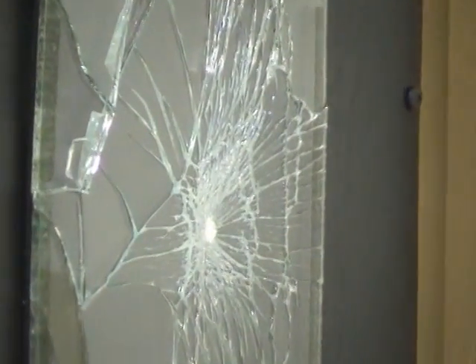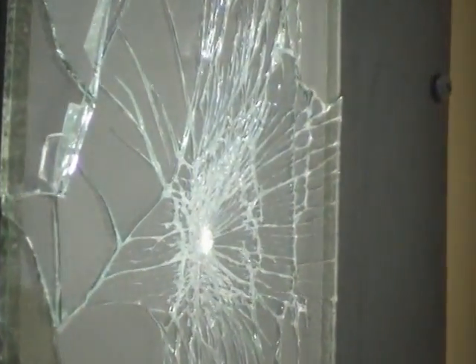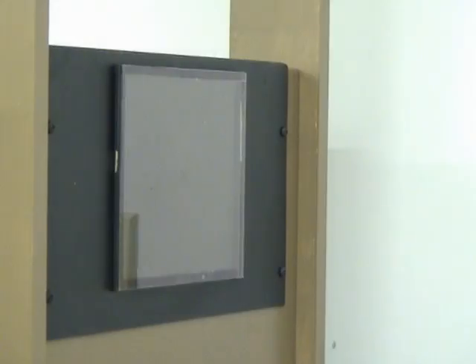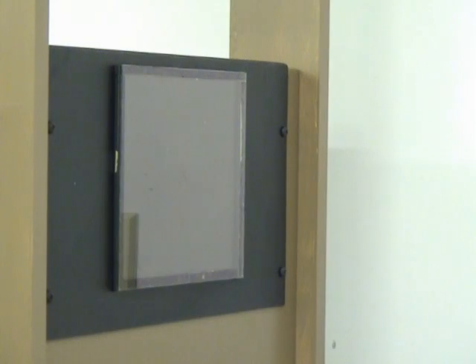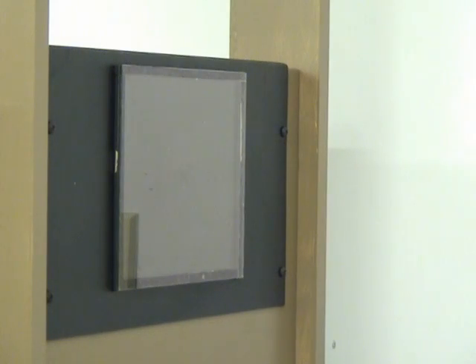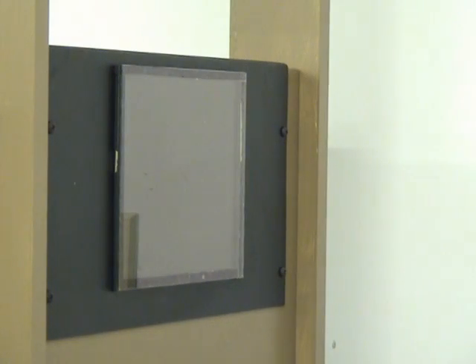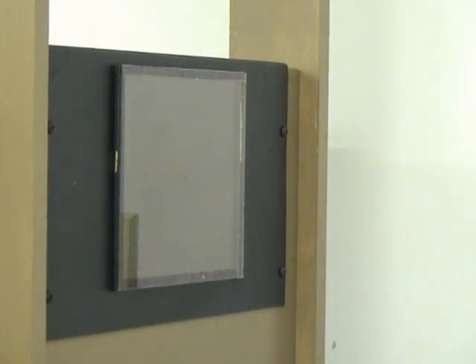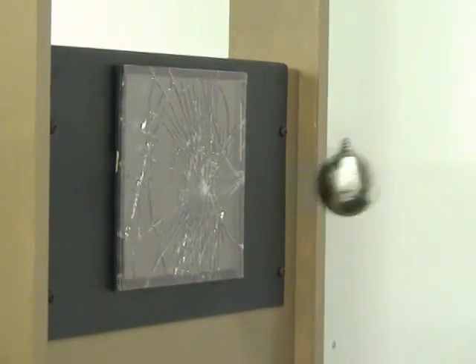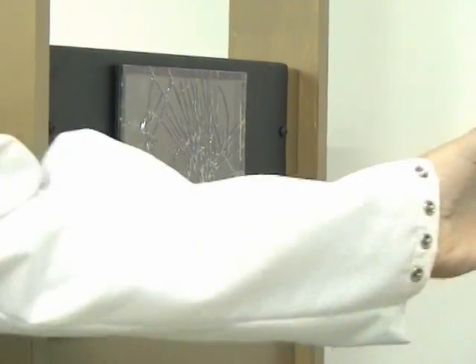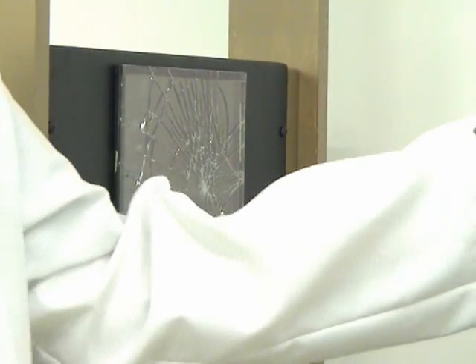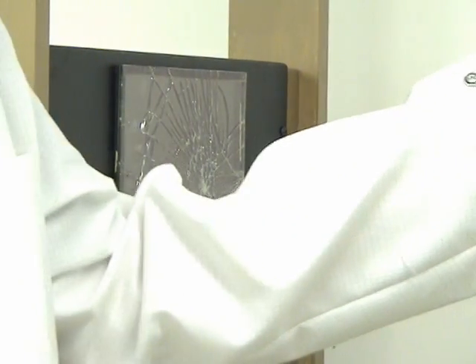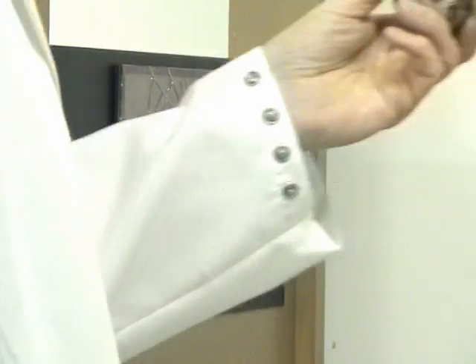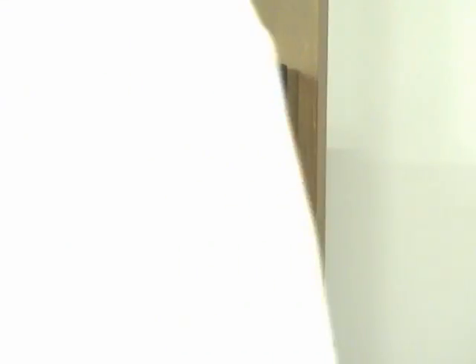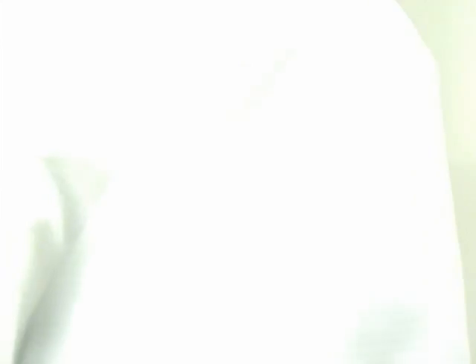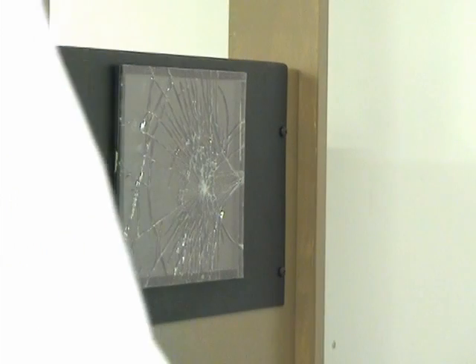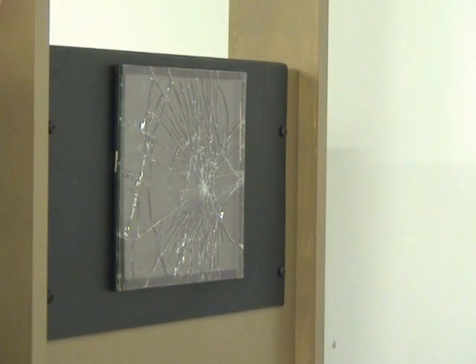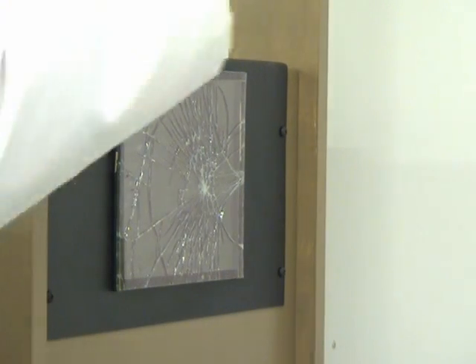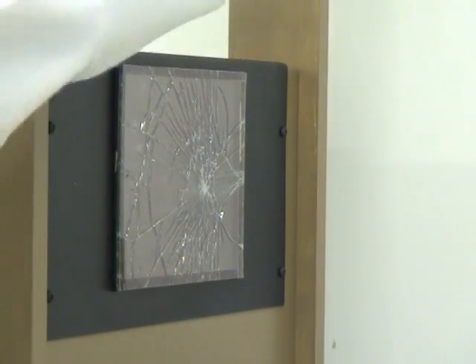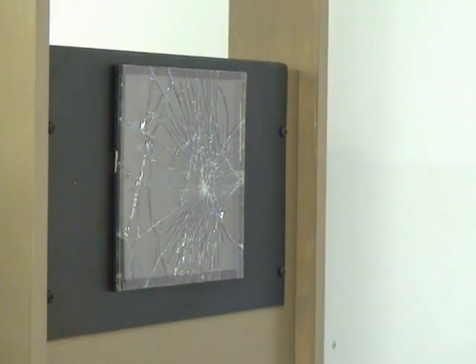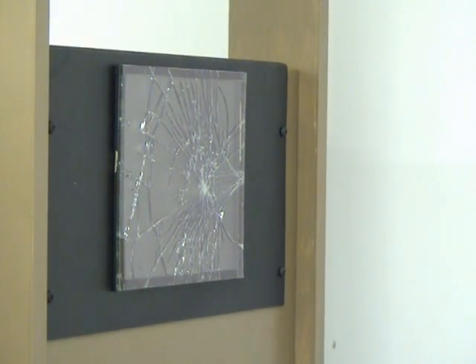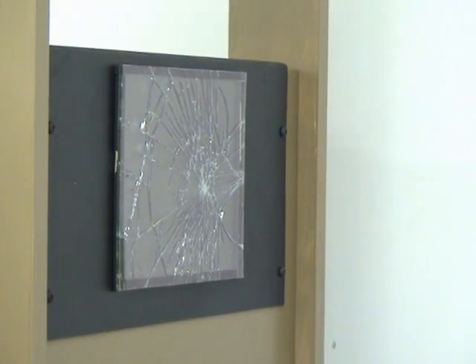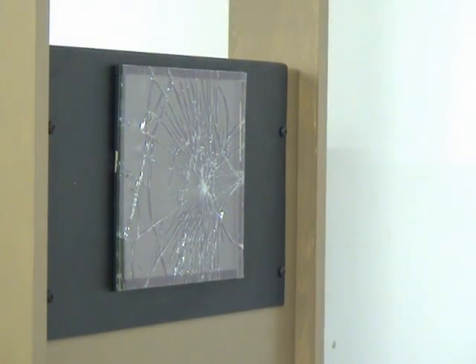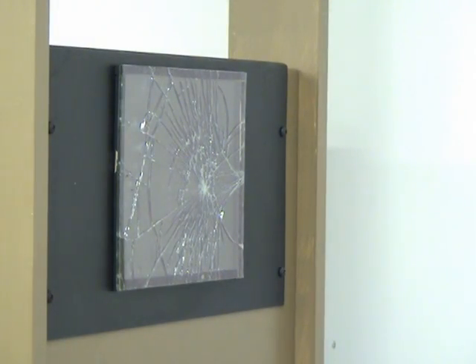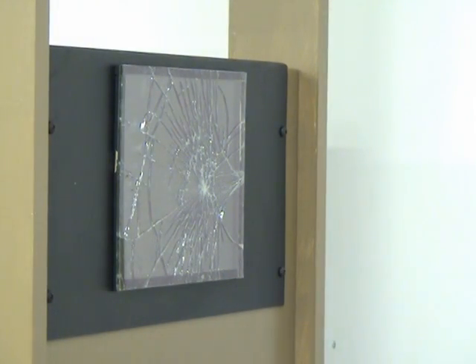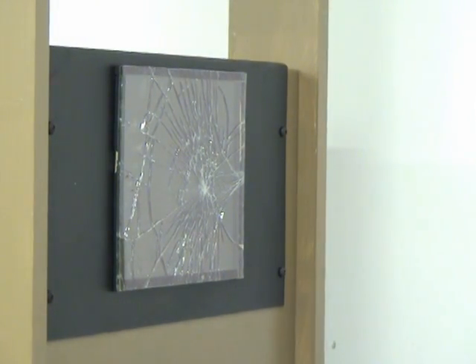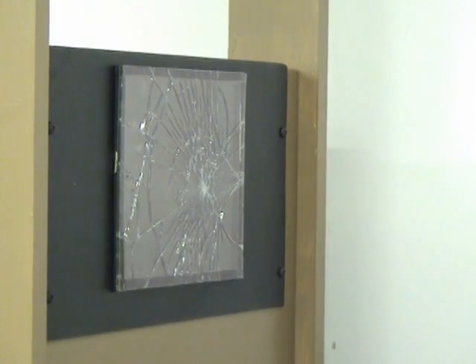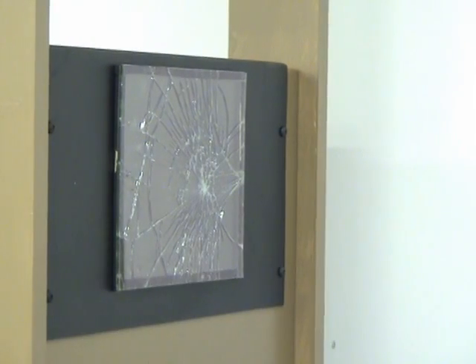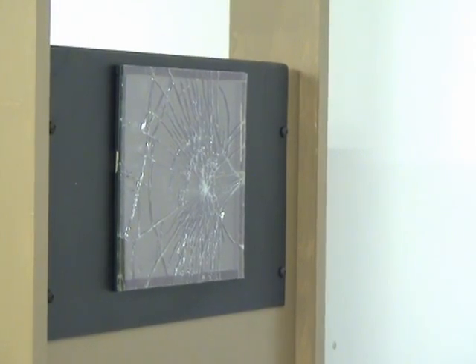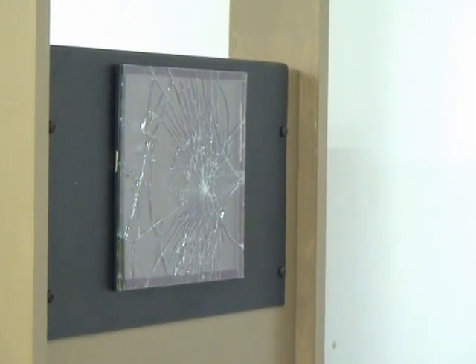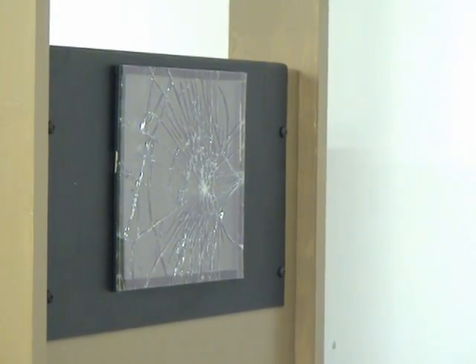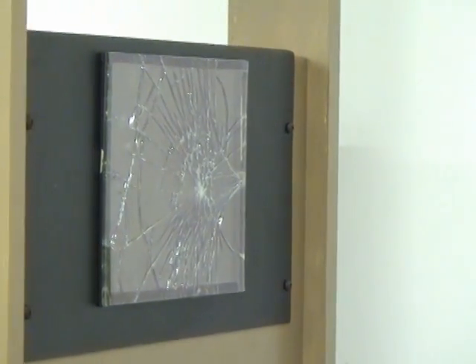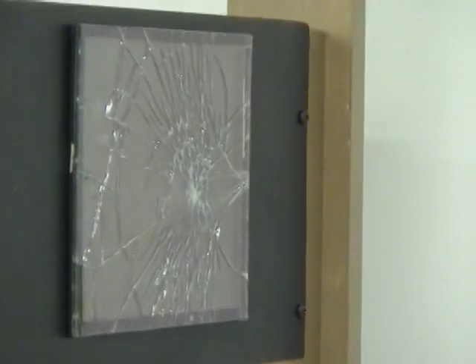A significant improvement over the use of plain glass is a coated film laminated to the front surface of the glass. After being struck with the ball, the glass is broken, but no particles were ejected and no sharp points are exposed to be a hazard to the user.